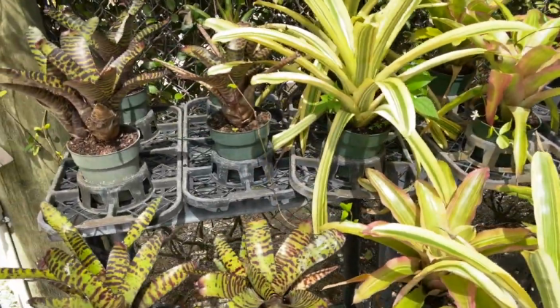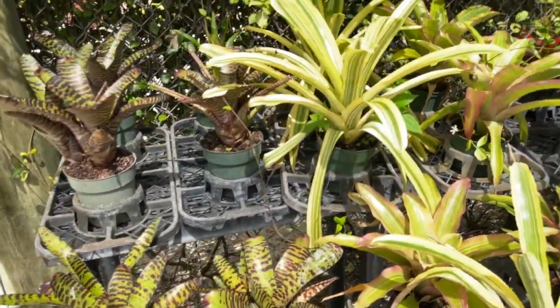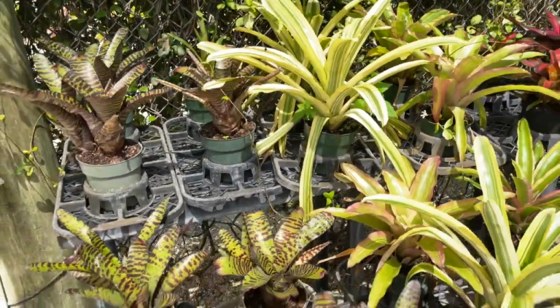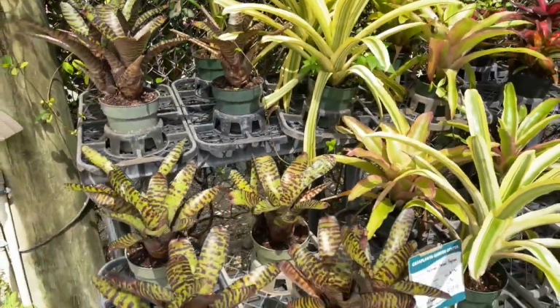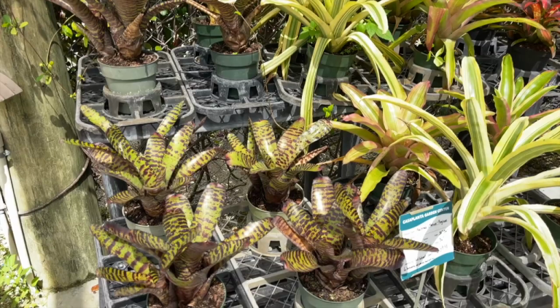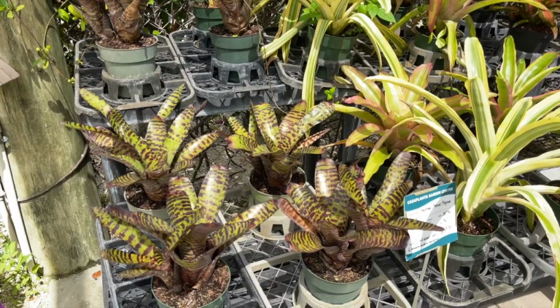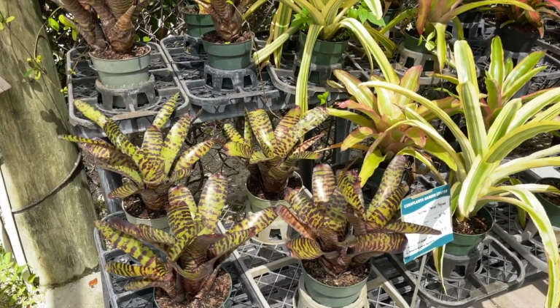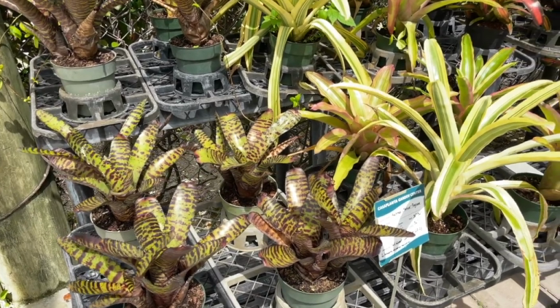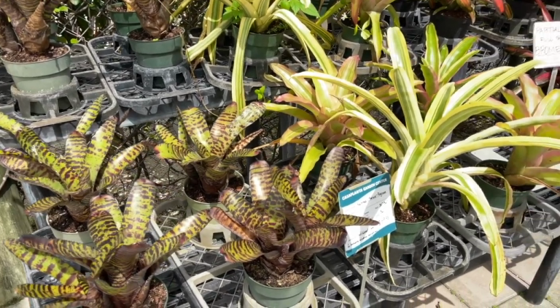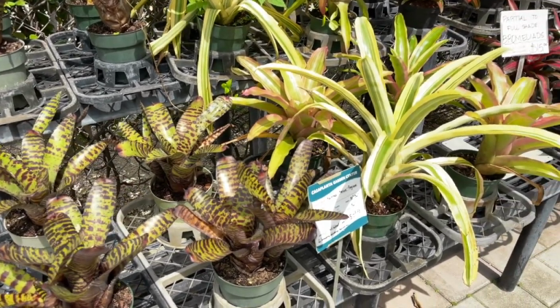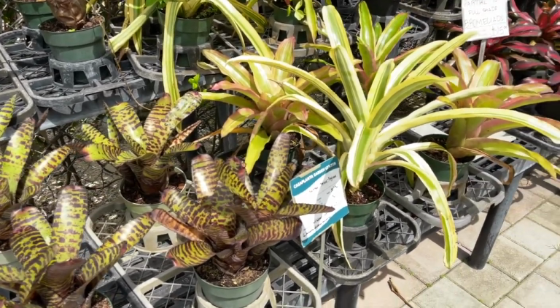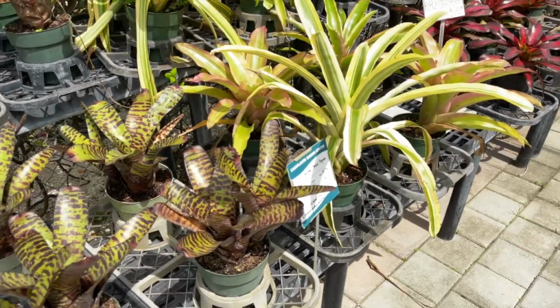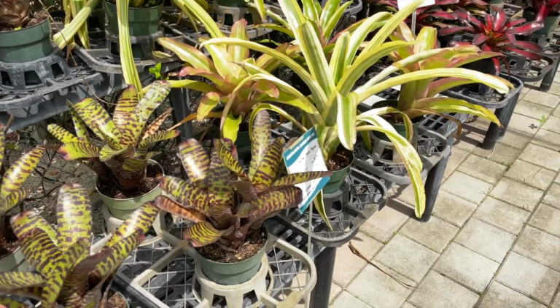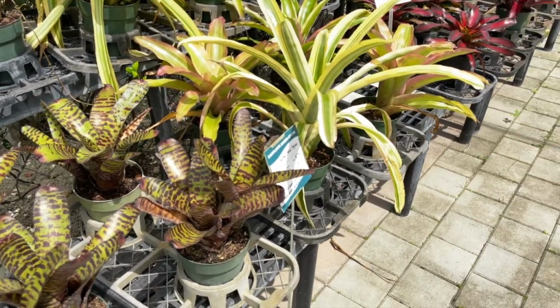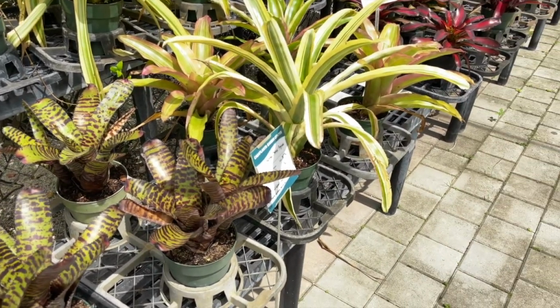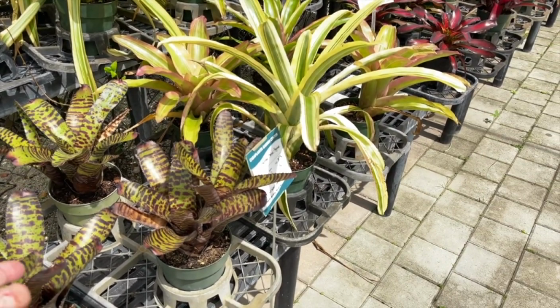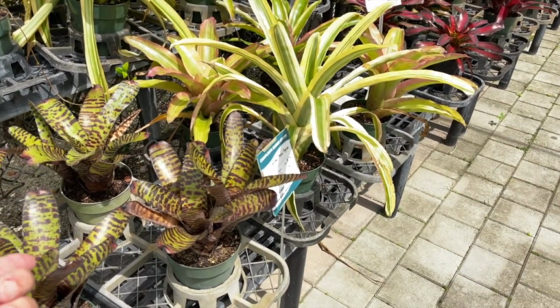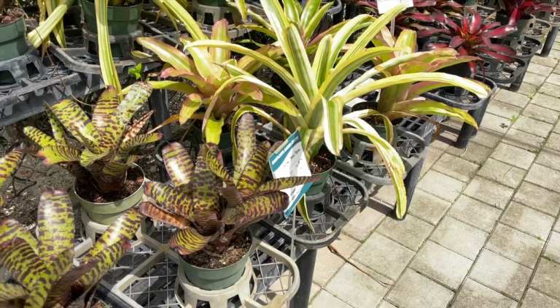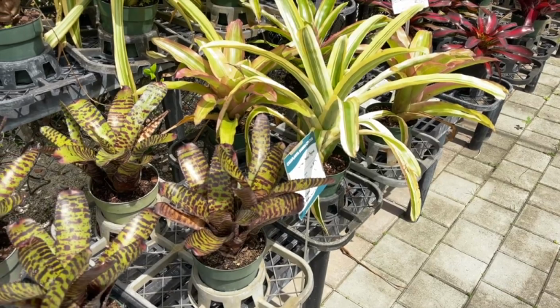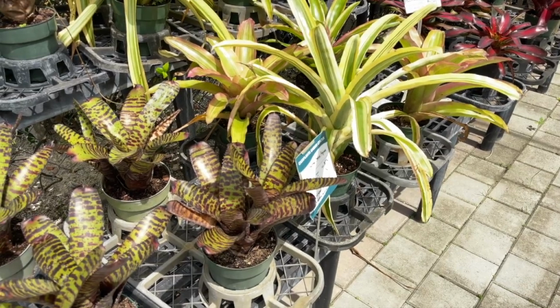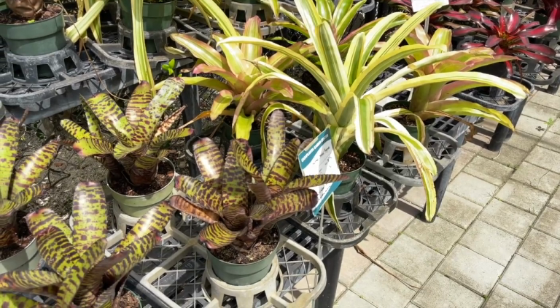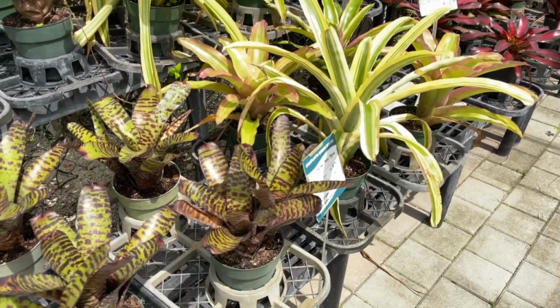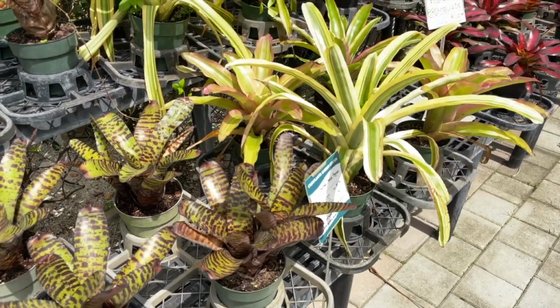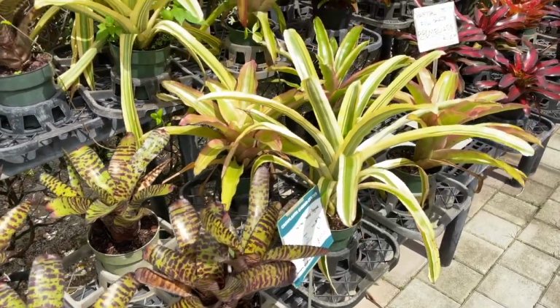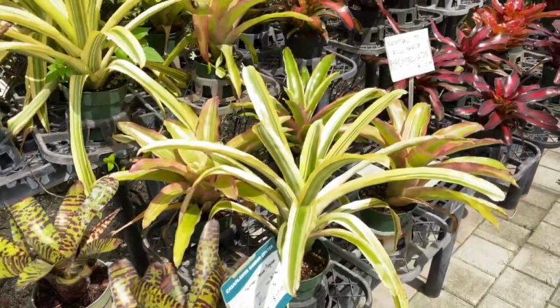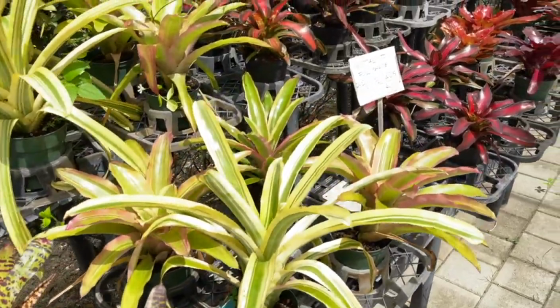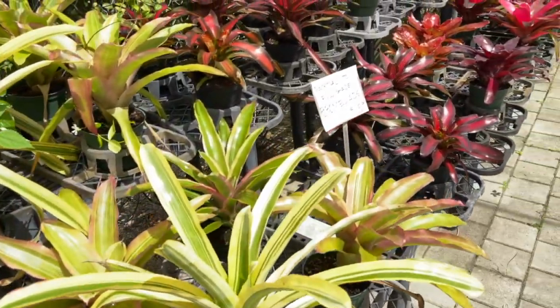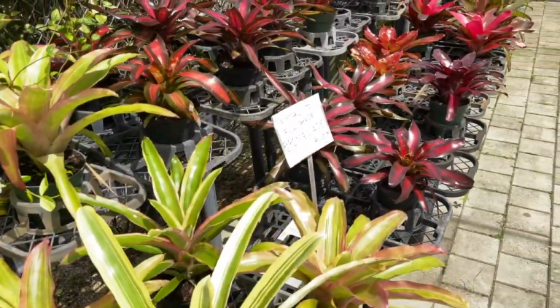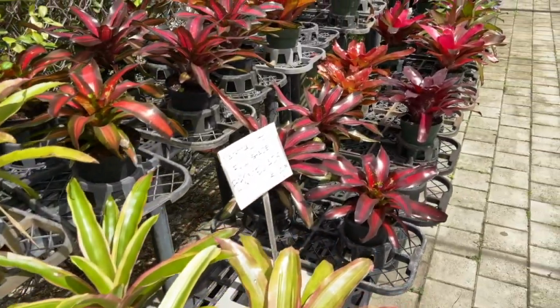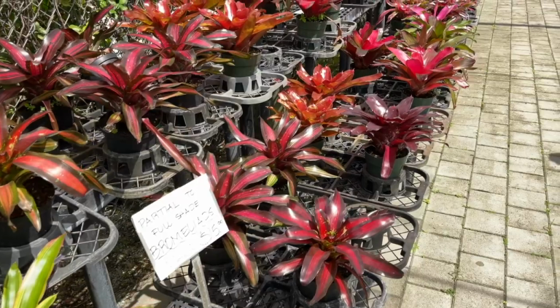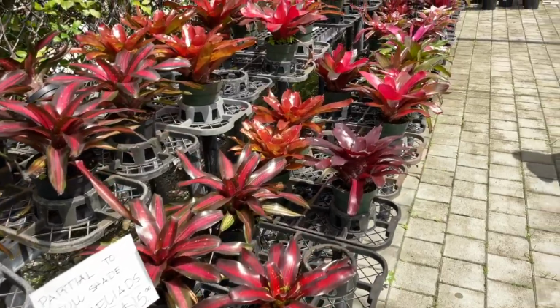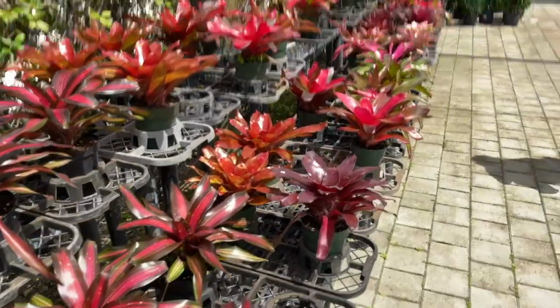But look at them all — they're just so cool! Look at all the different varieties. Doesn't that one look like your tiger plushy with all those stripes? Let's go see some more plants.